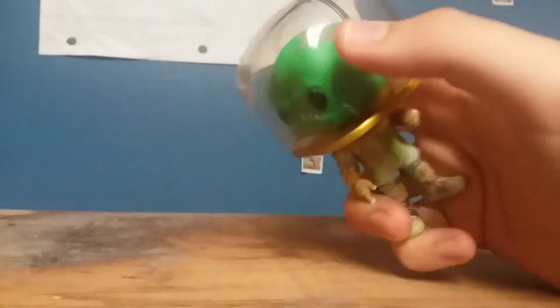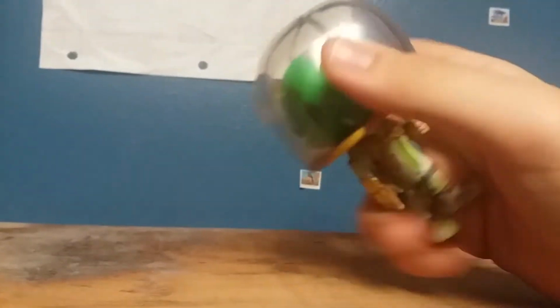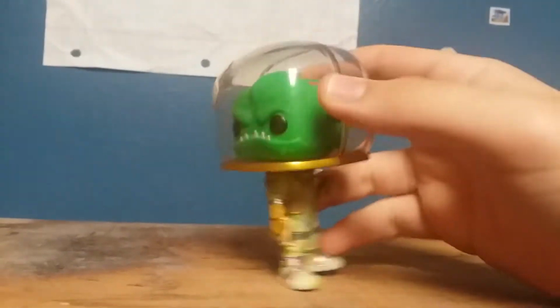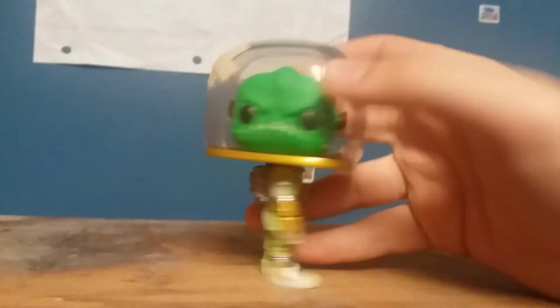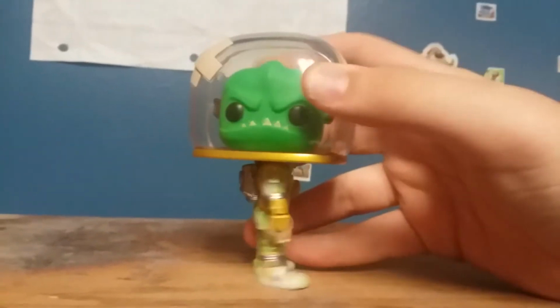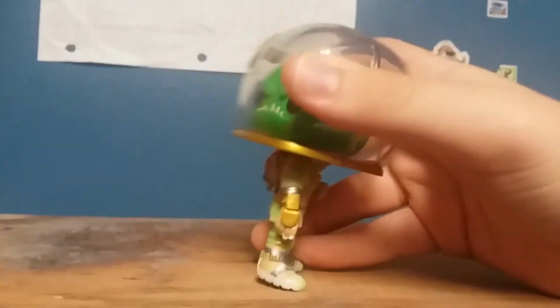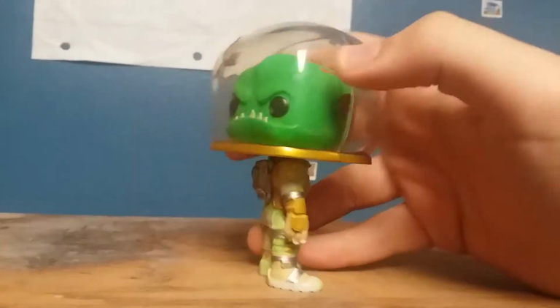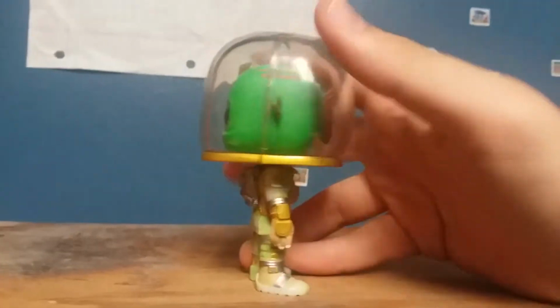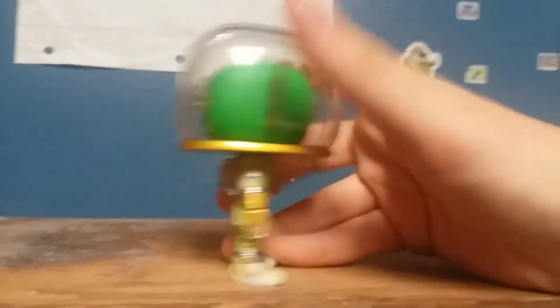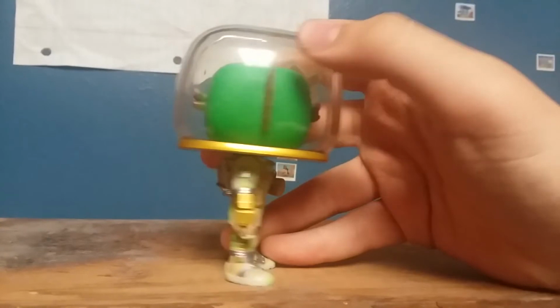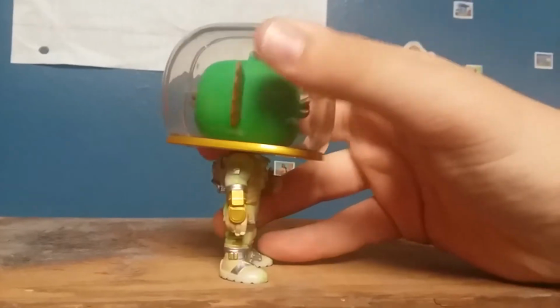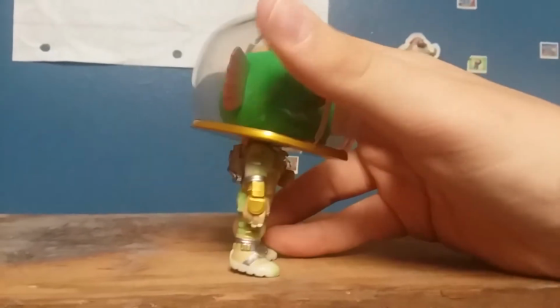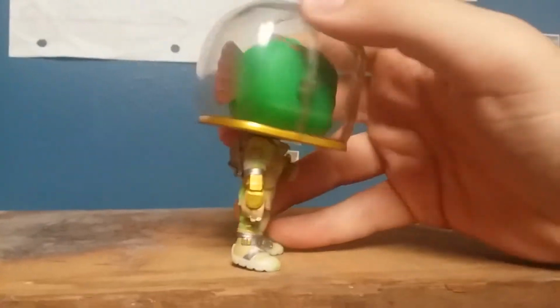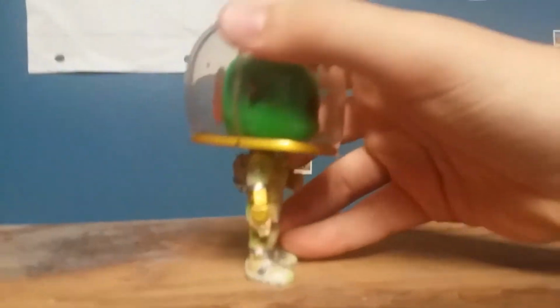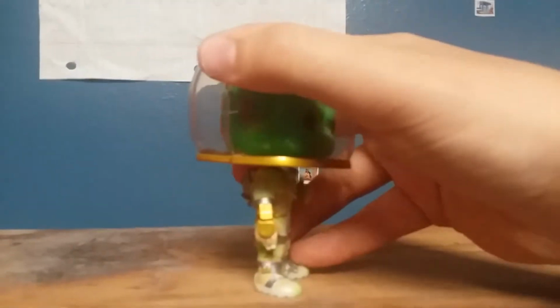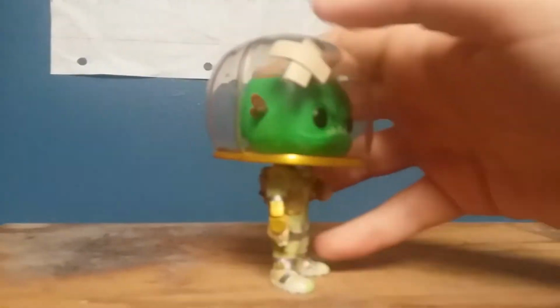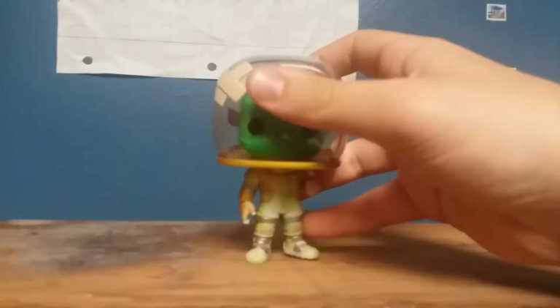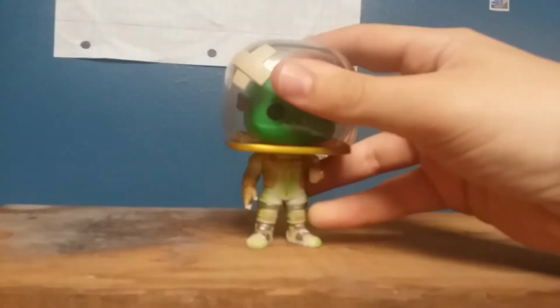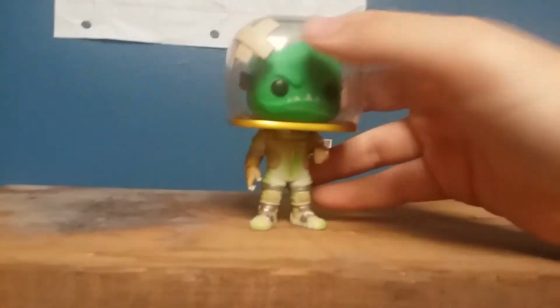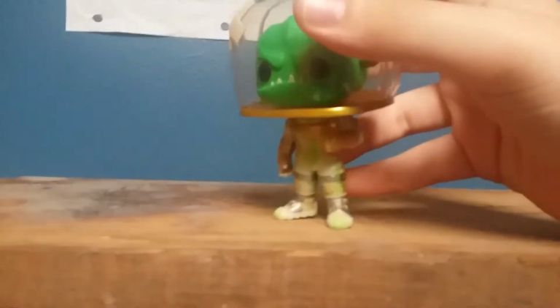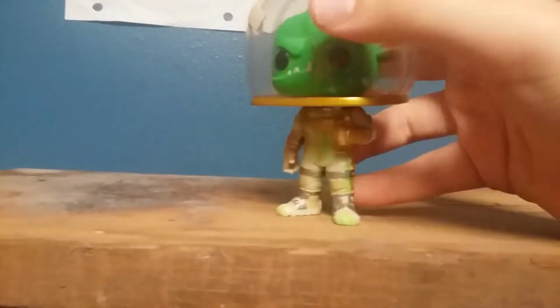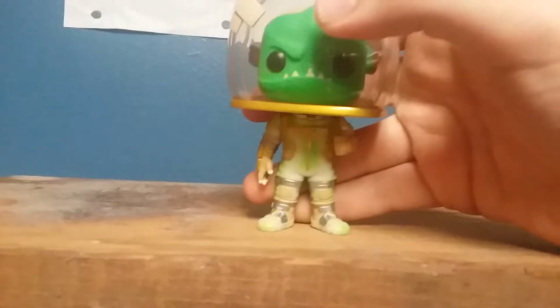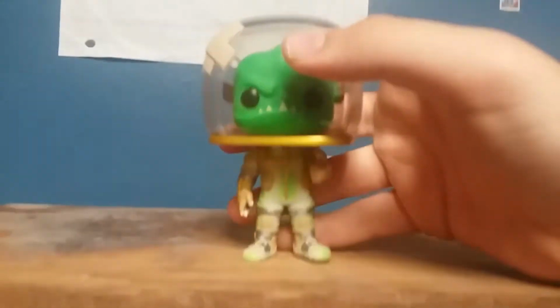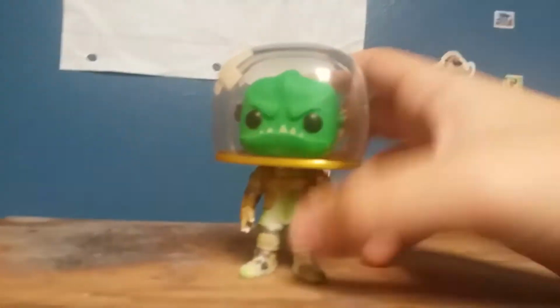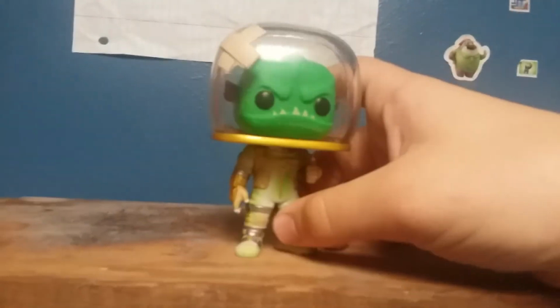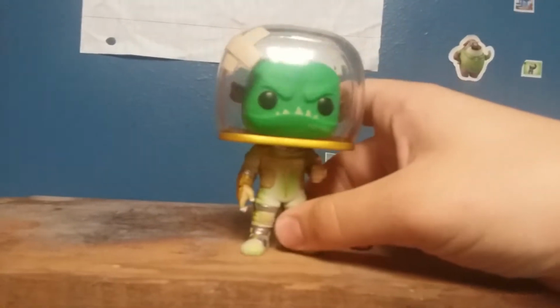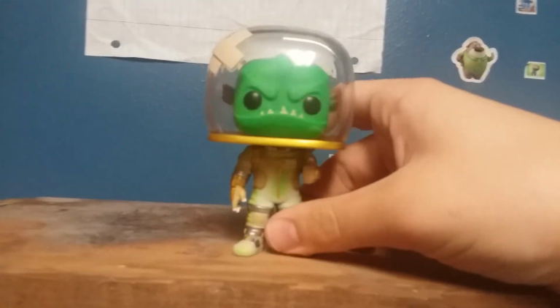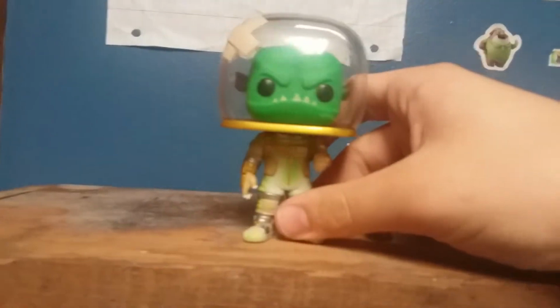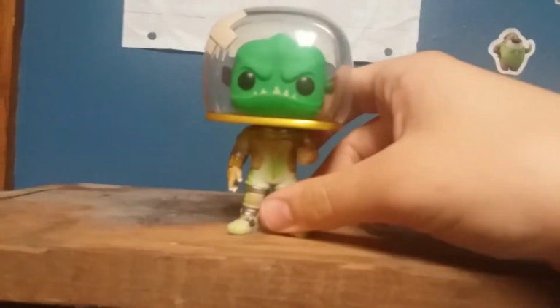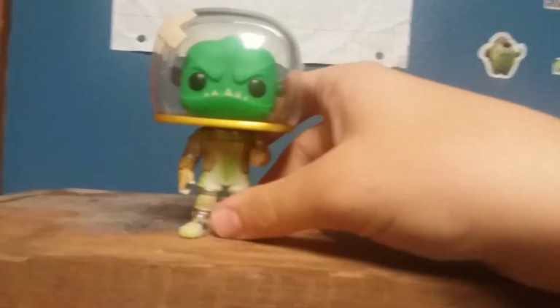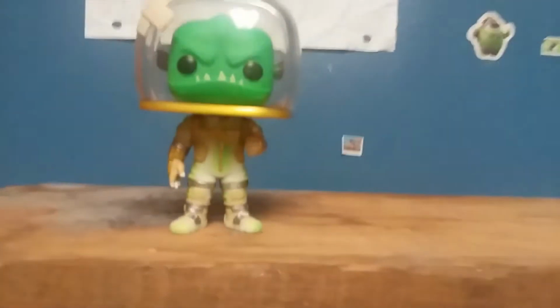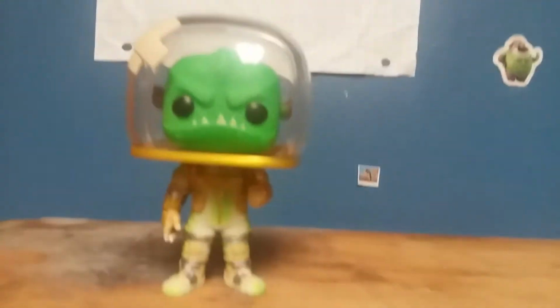he has 360 rotation on the head here, so that's pretty nice.